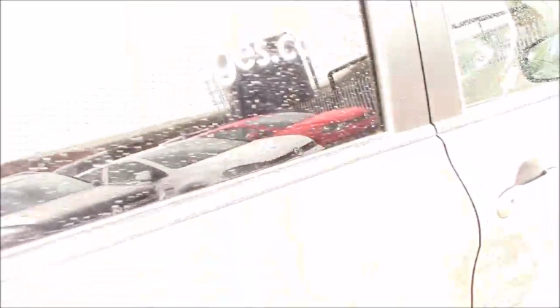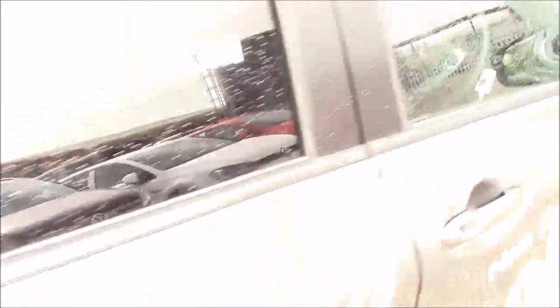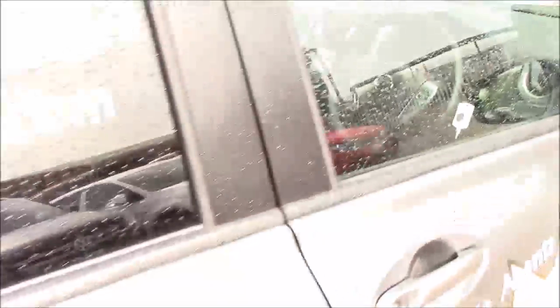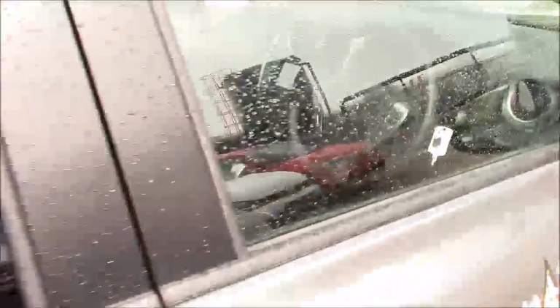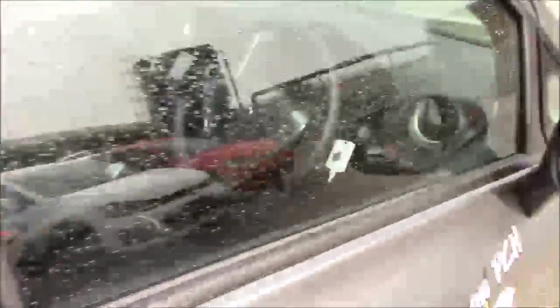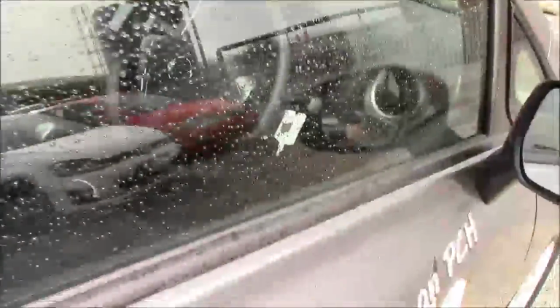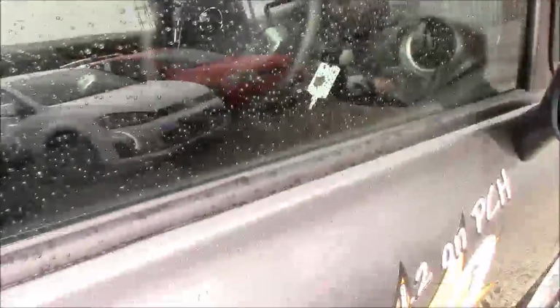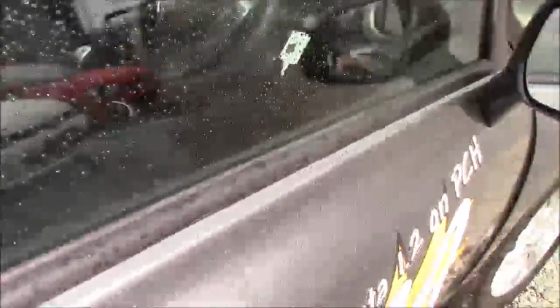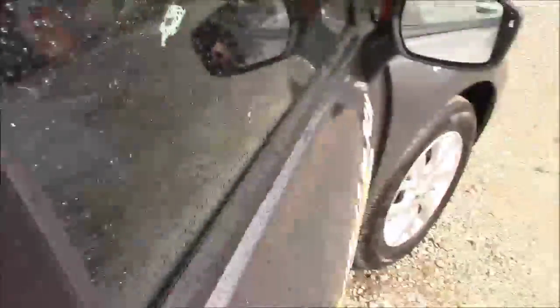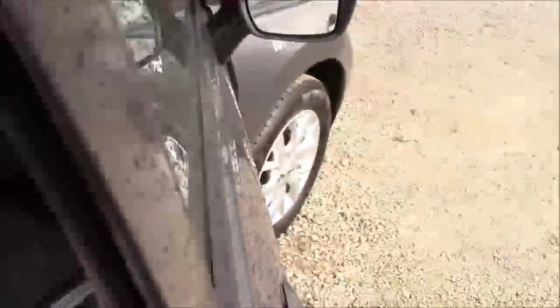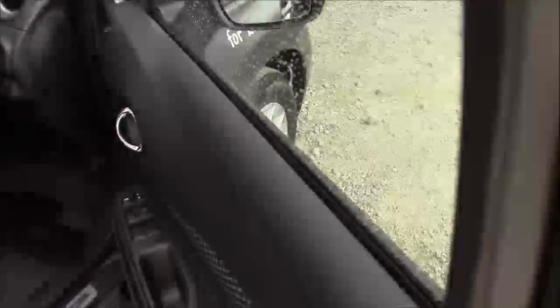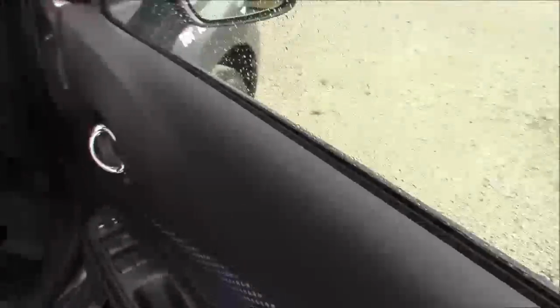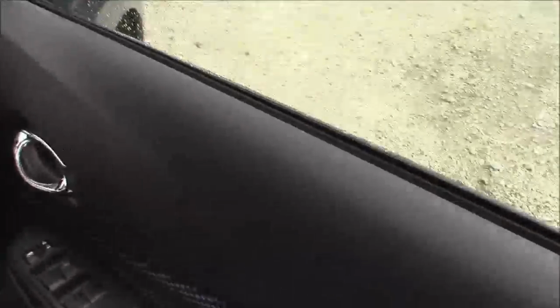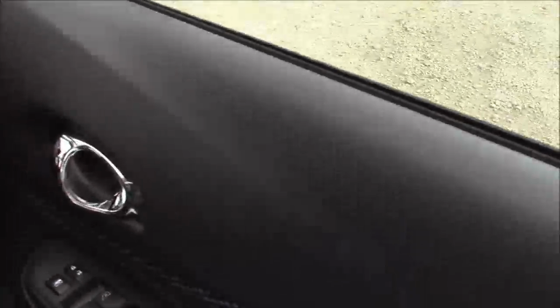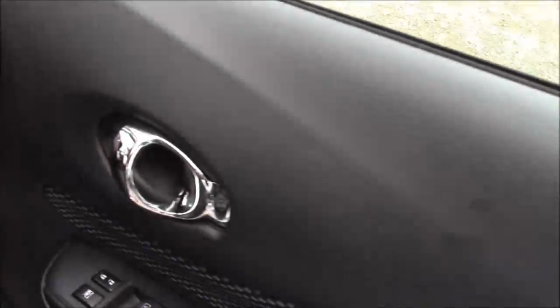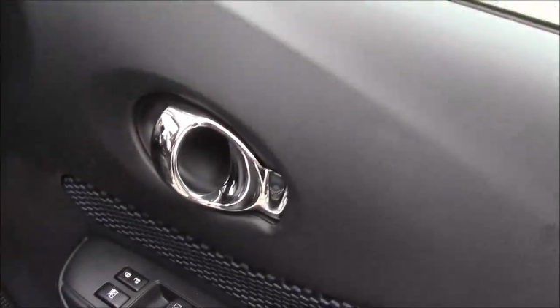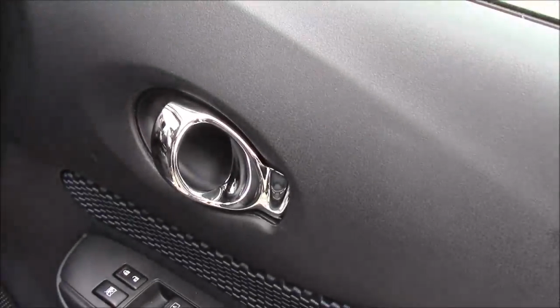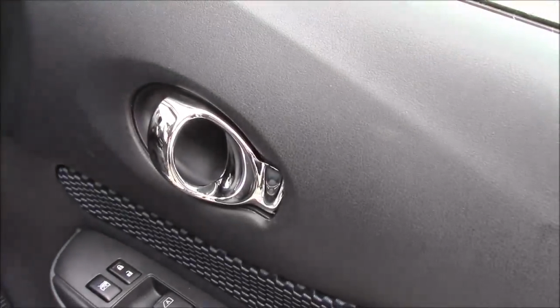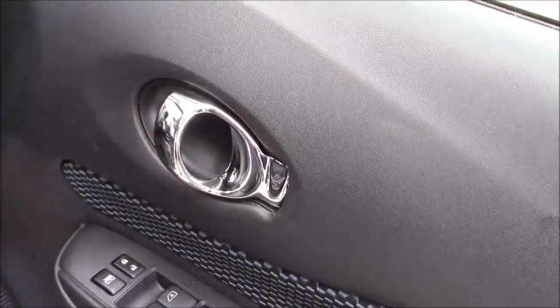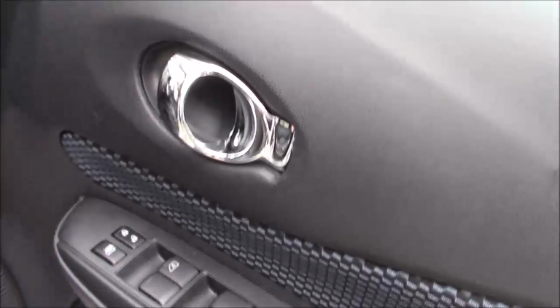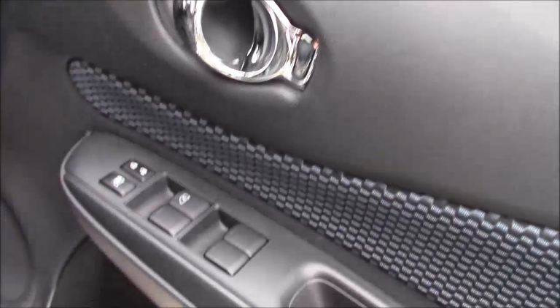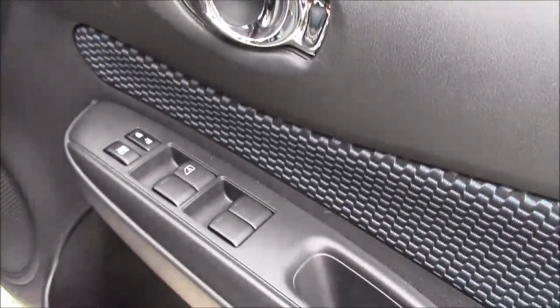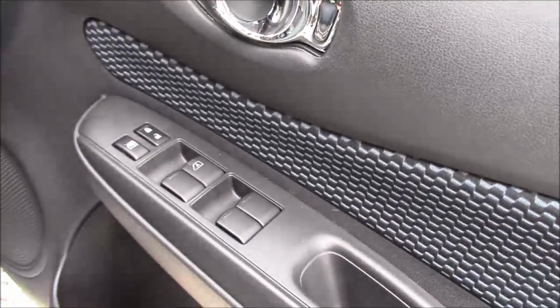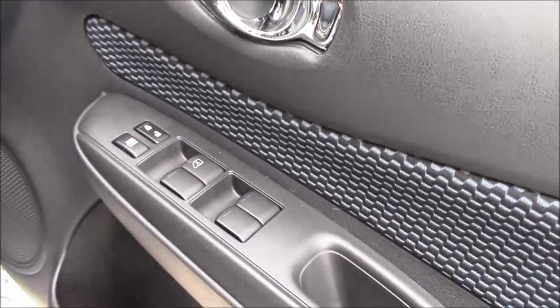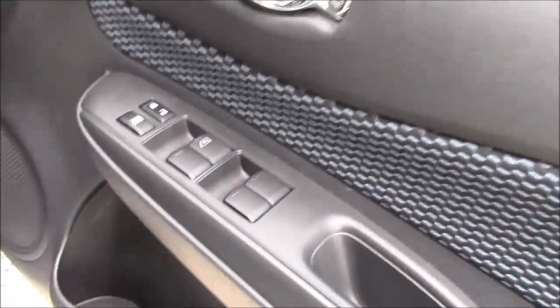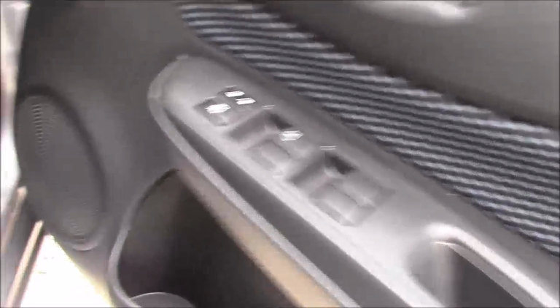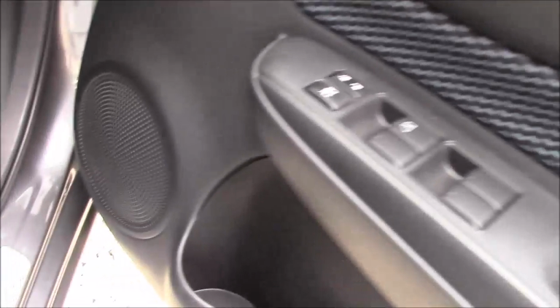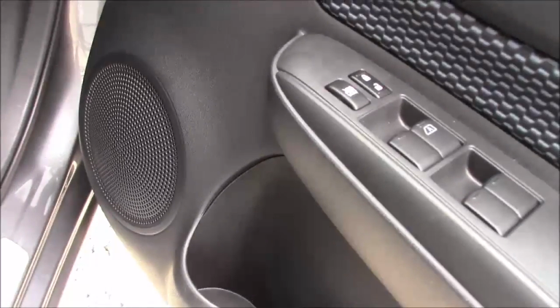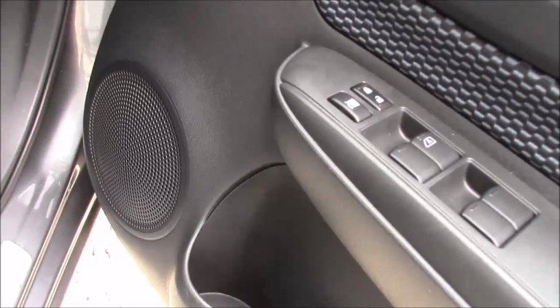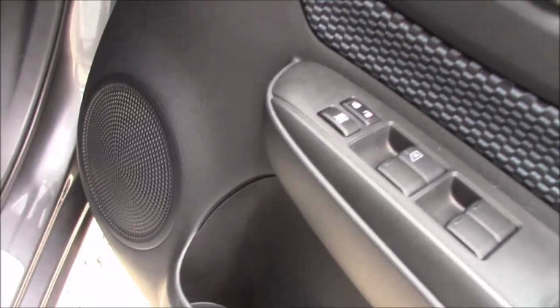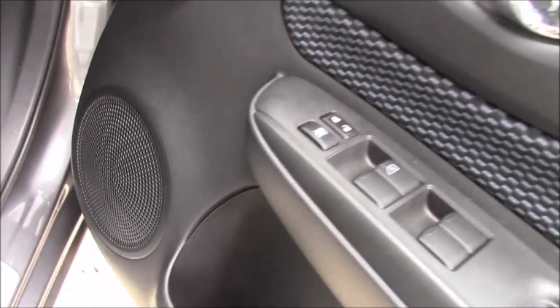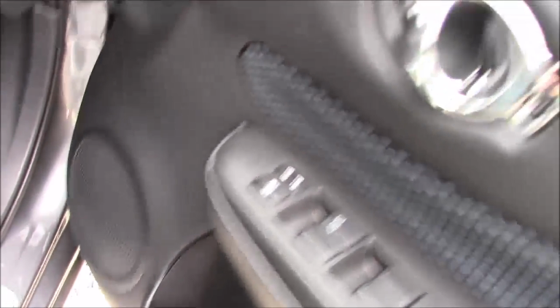Closing up the rear door and coming around to the front, again here we can see the chrome-finished handles, the electric windows and the audio speakers on both sides.